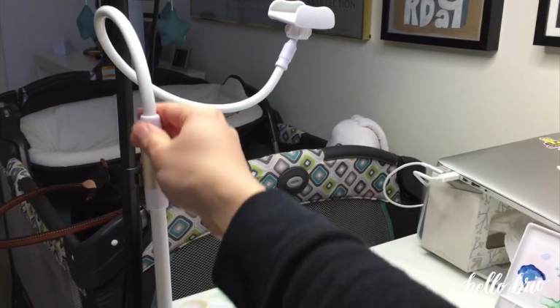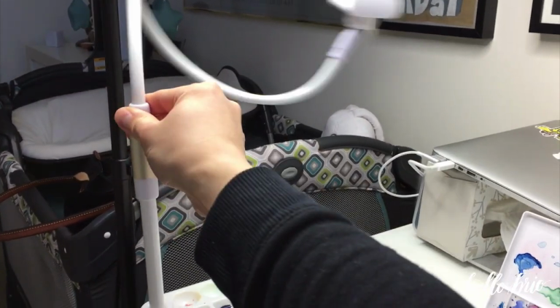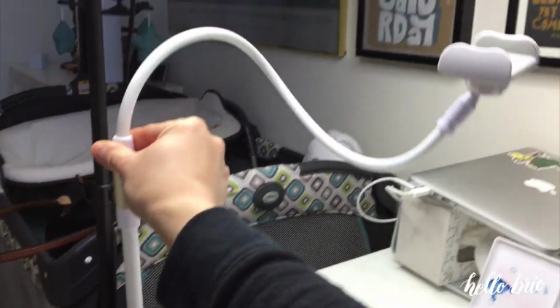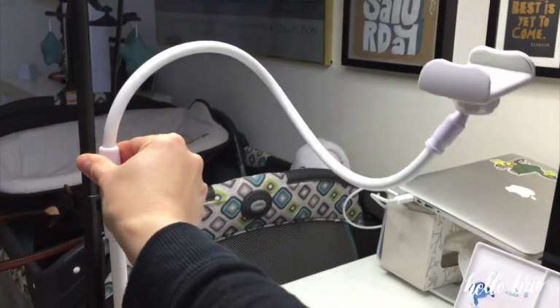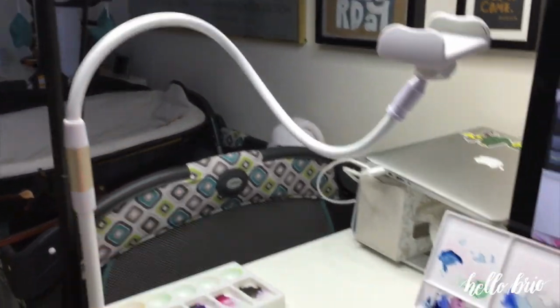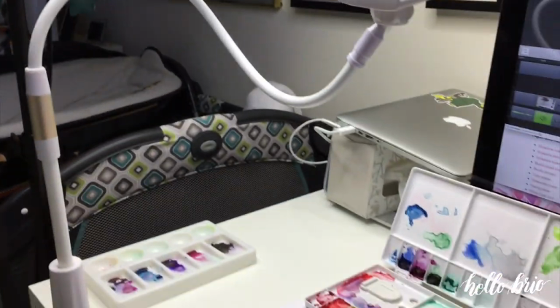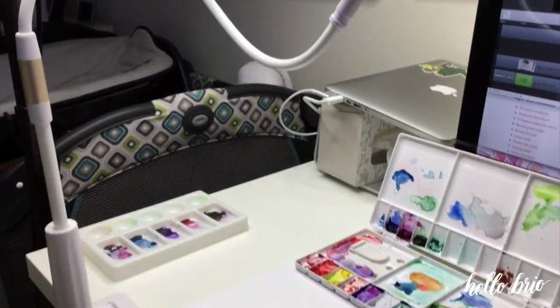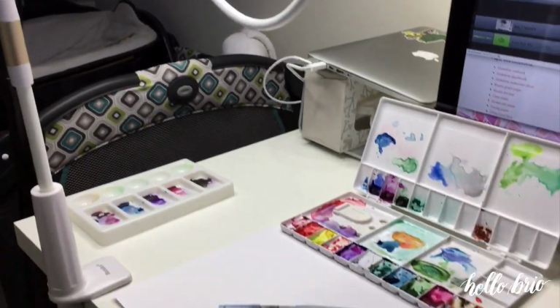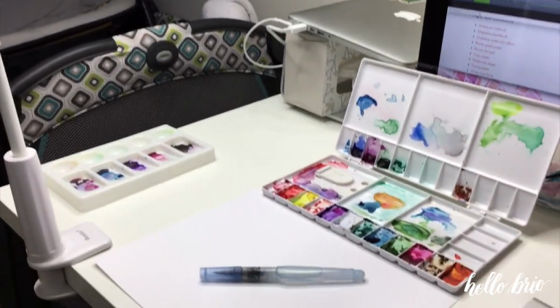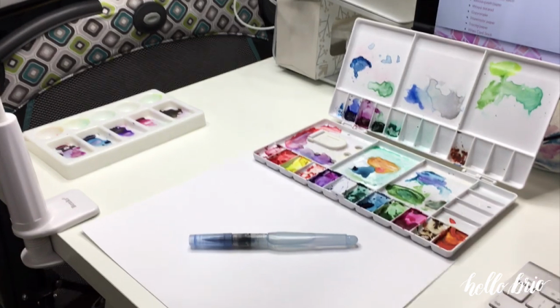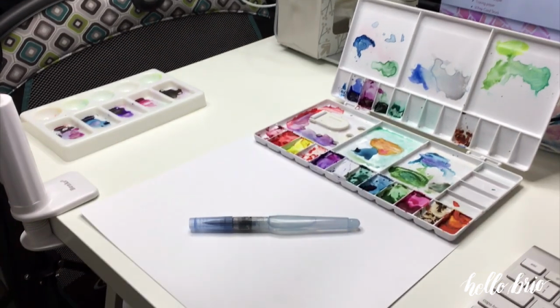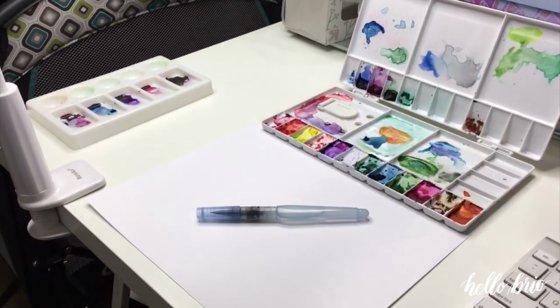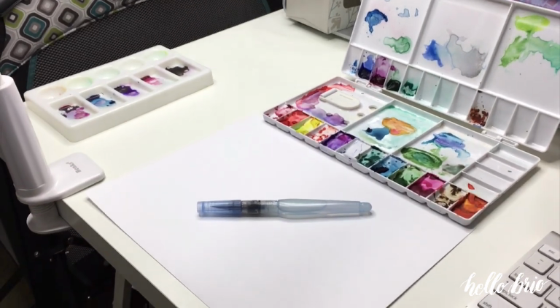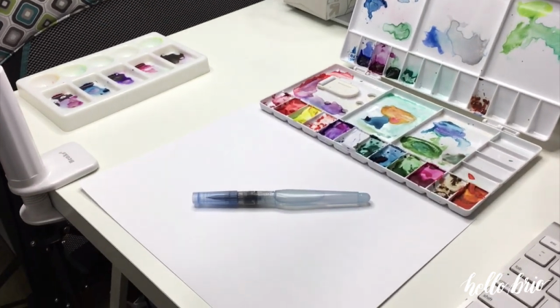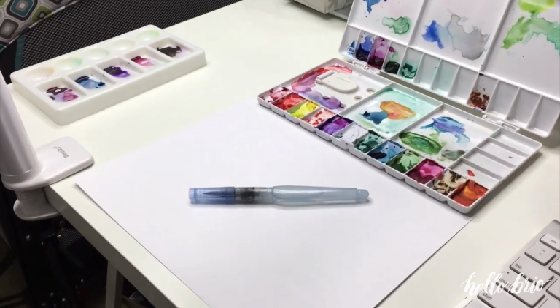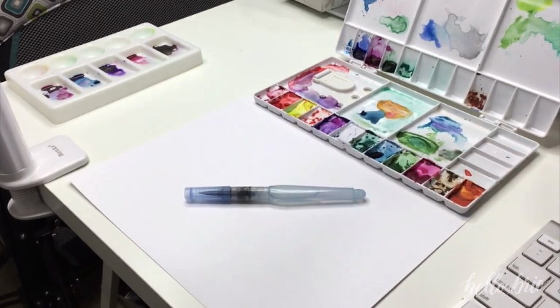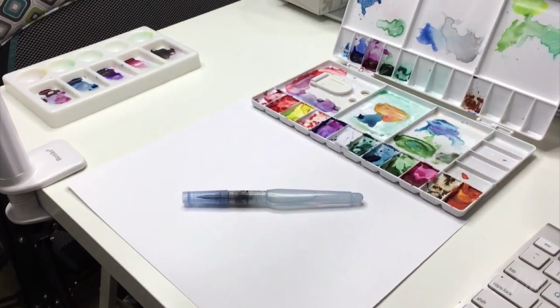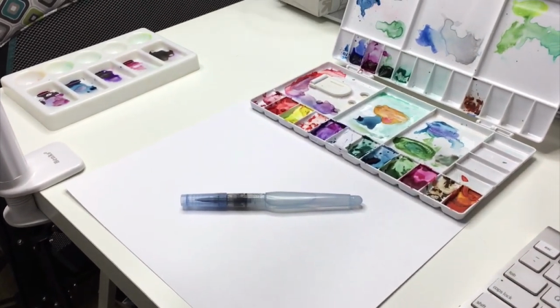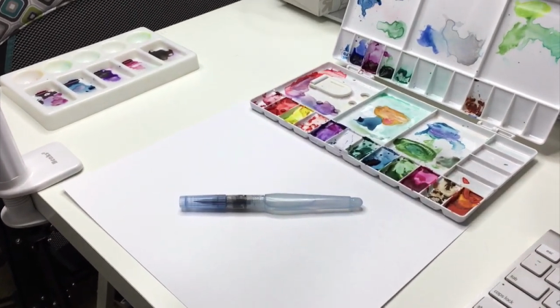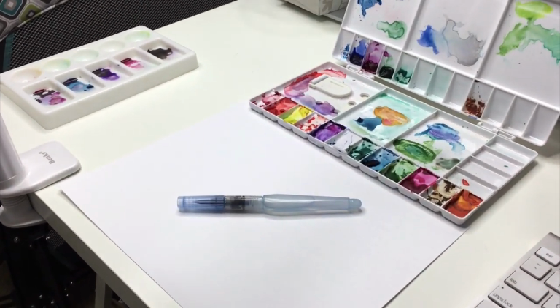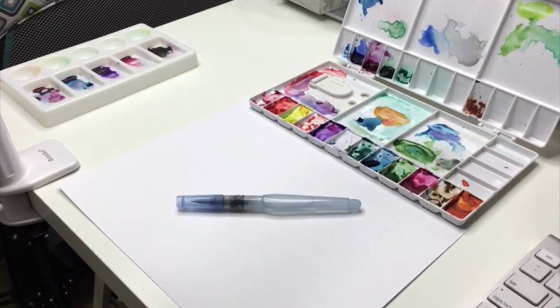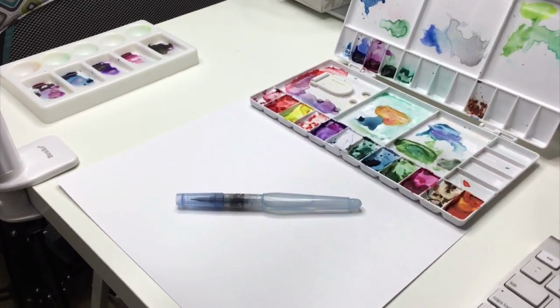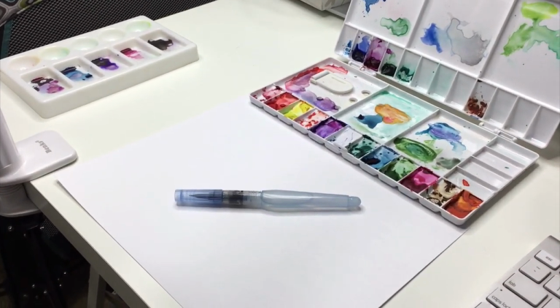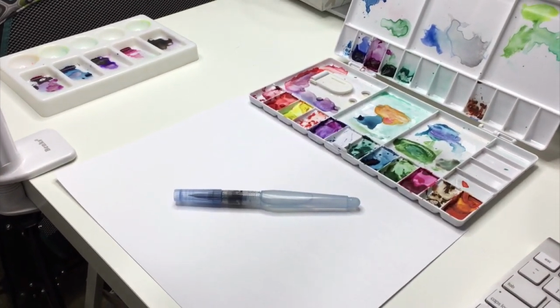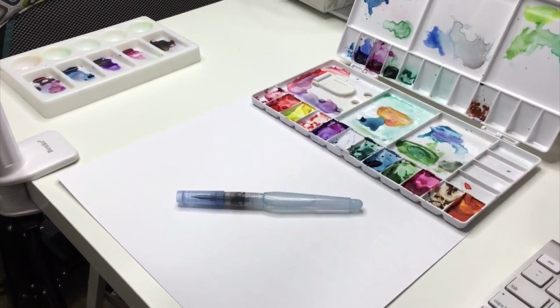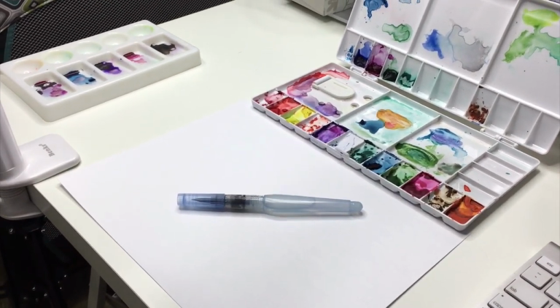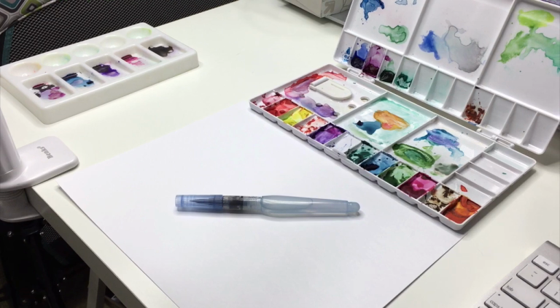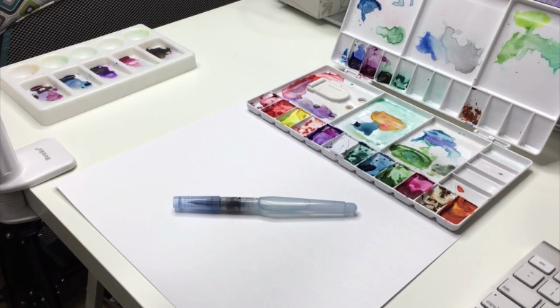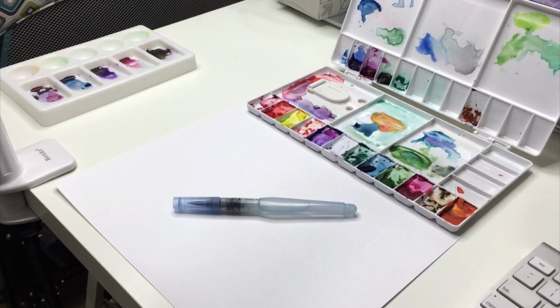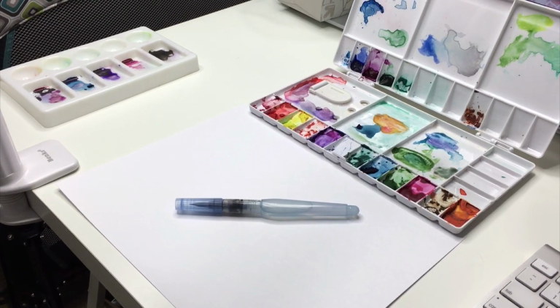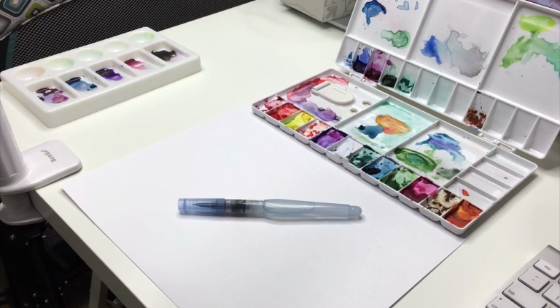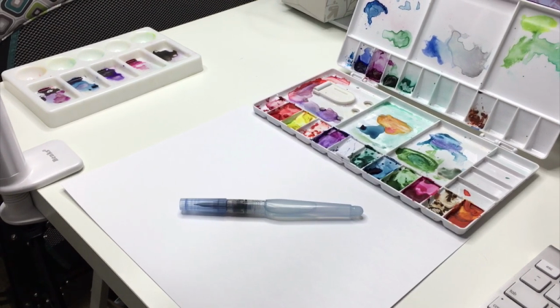So this is my setup. Again make sure to check out the blog post for more information on software I use and other equipment I use. I hope this was helpful and I'll talk to you in another video. Bye!